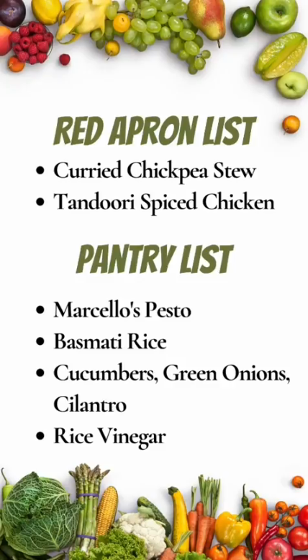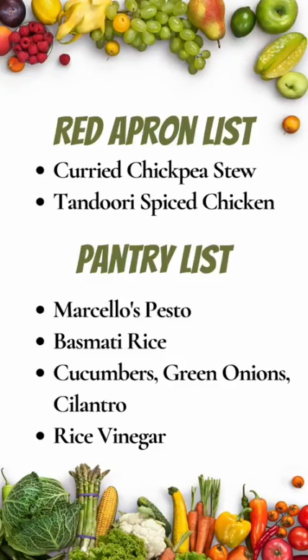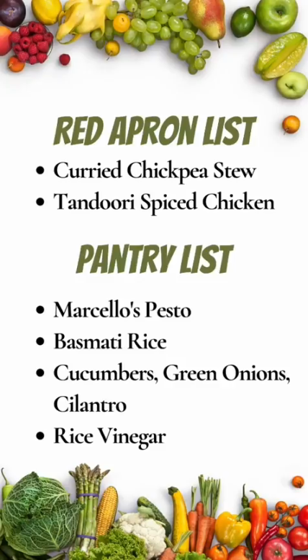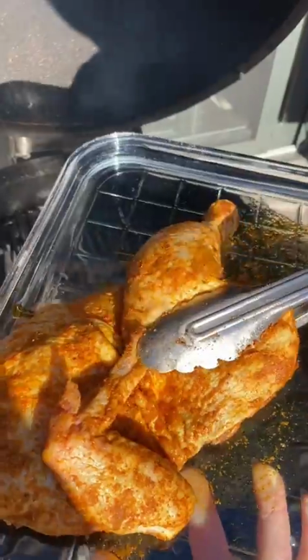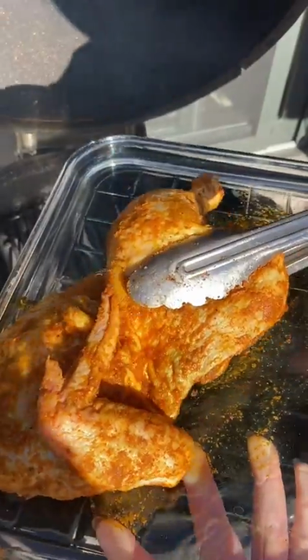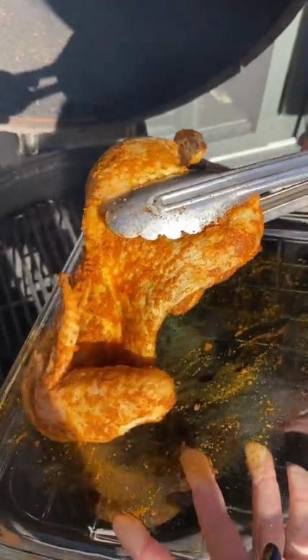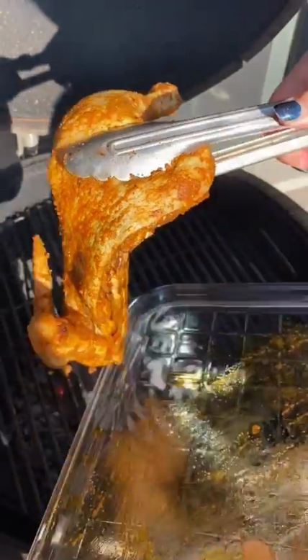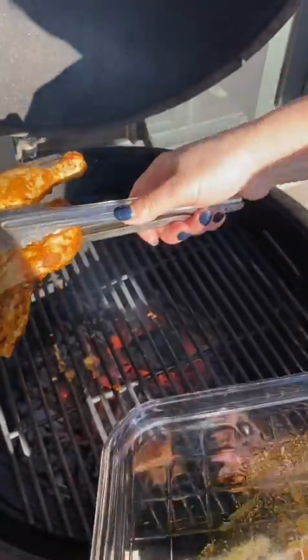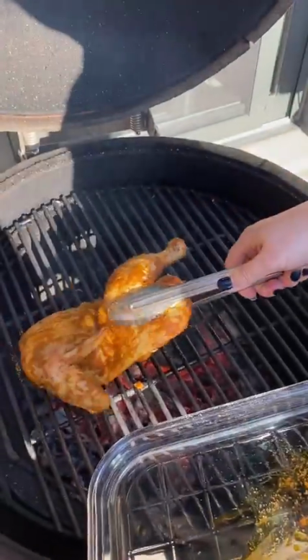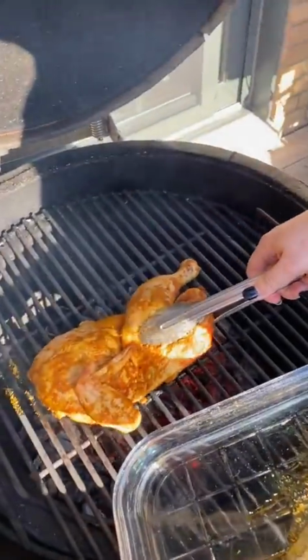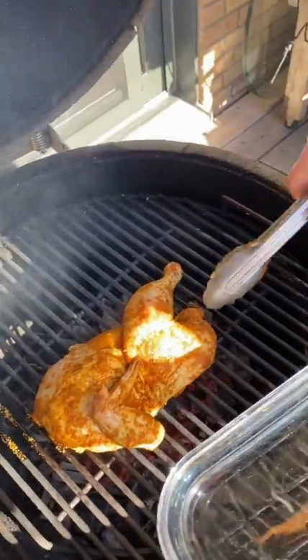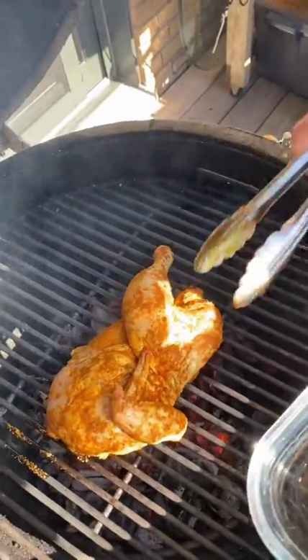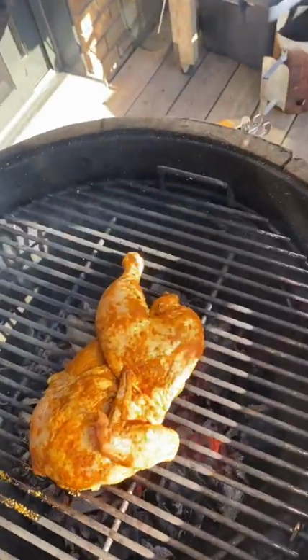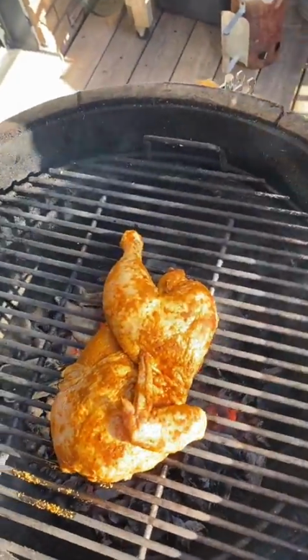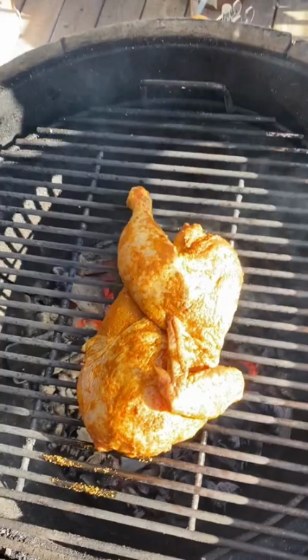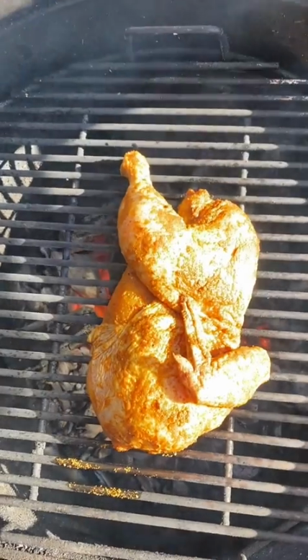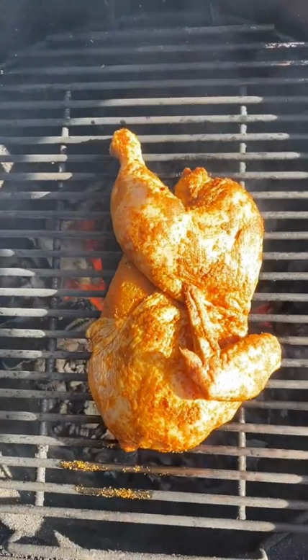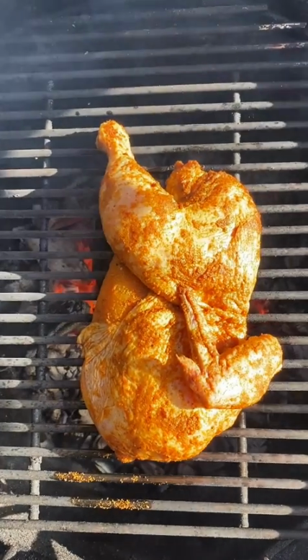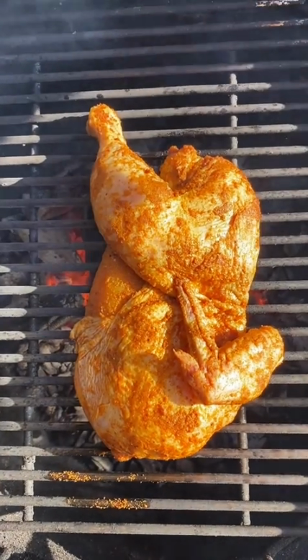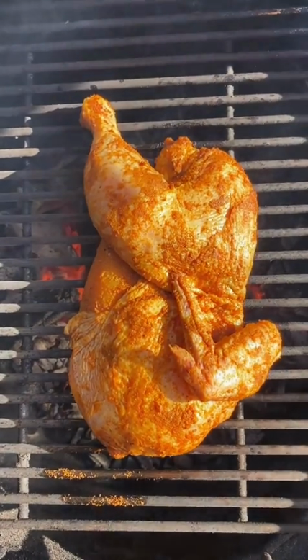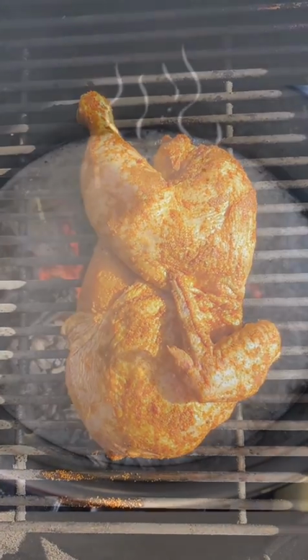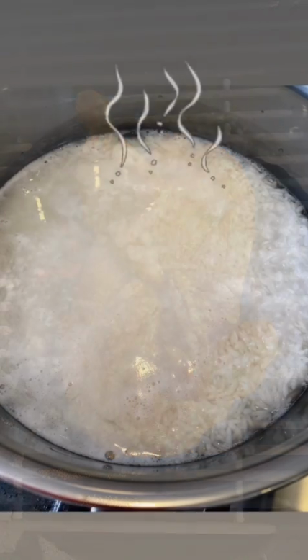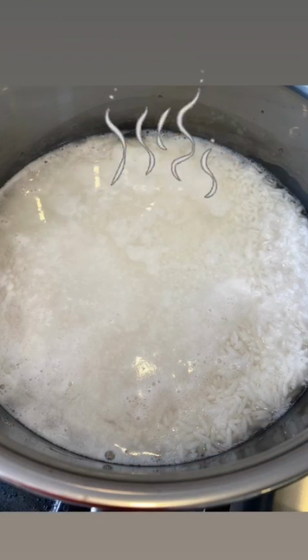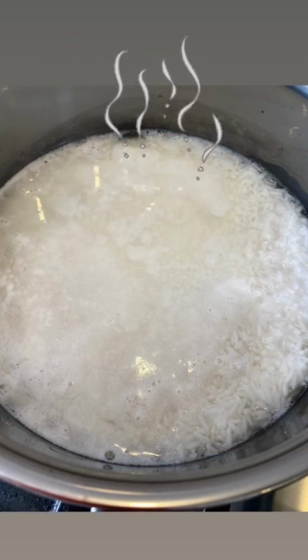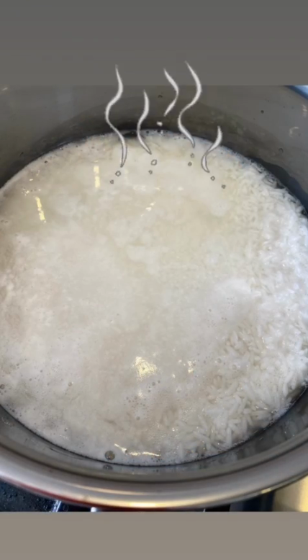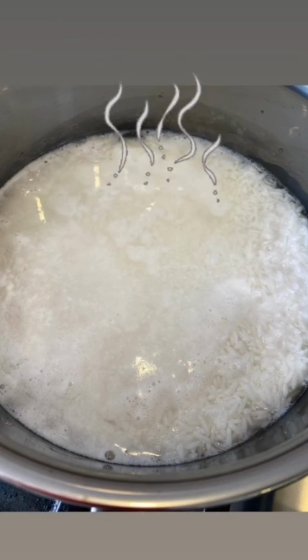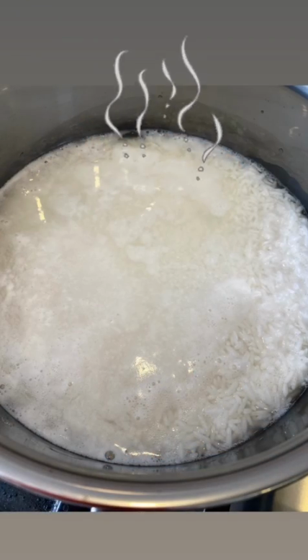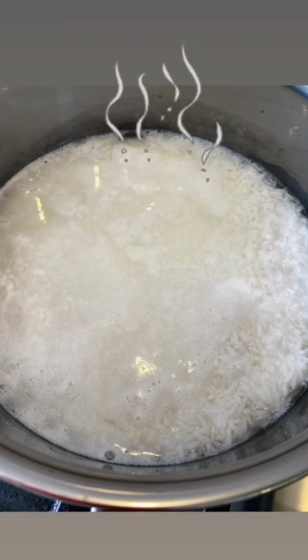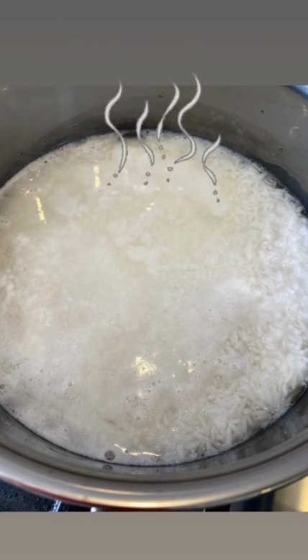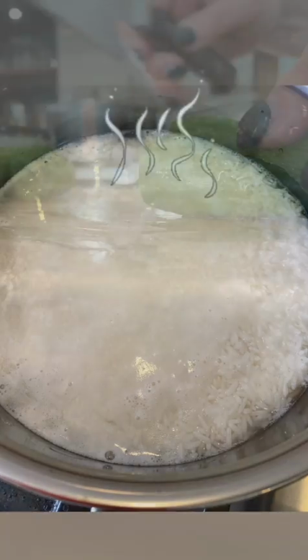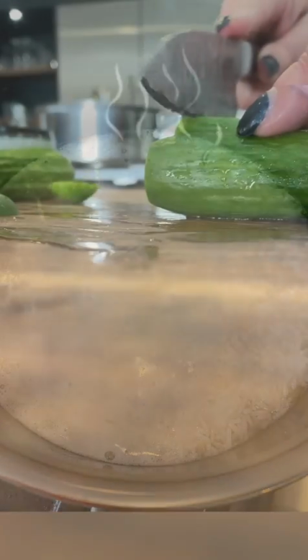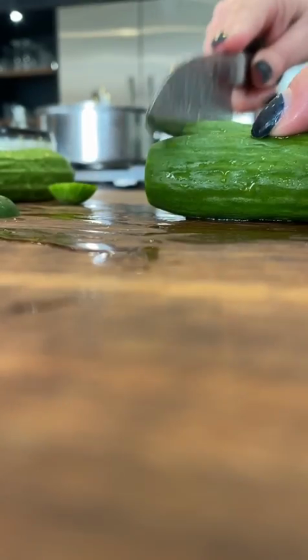Get your oven or barbecue up to 375 to 400 degrees and place your fully thawed chicken on the grill, bone side down. Close the oven and let the chicken roast for 15 to 20 minutes, turning once to grill the skin.